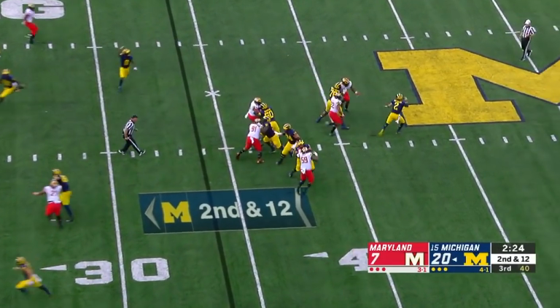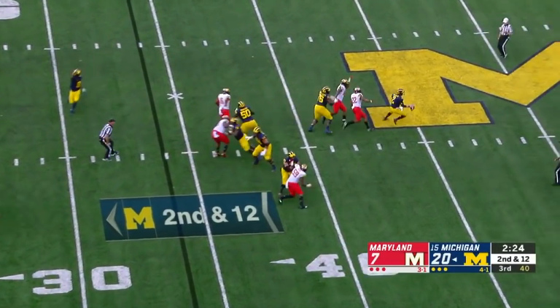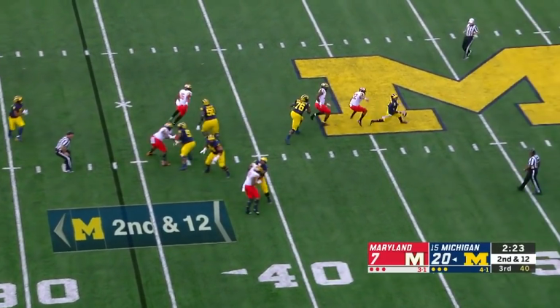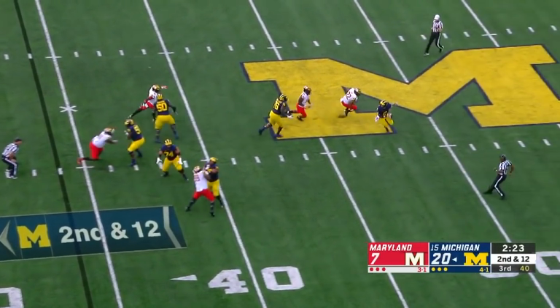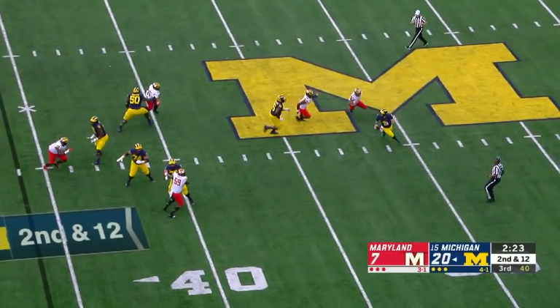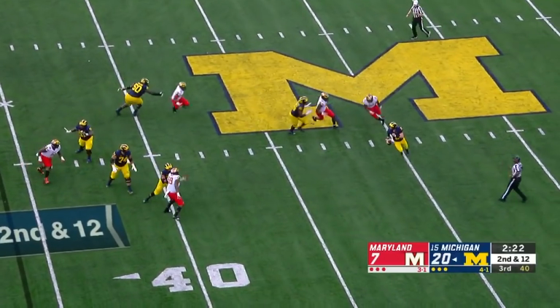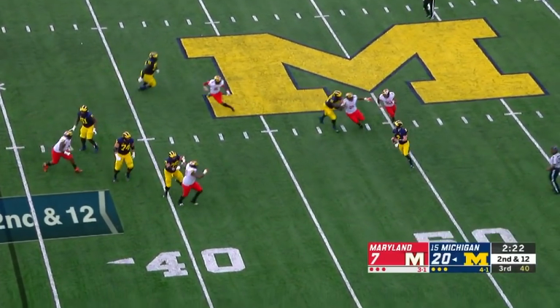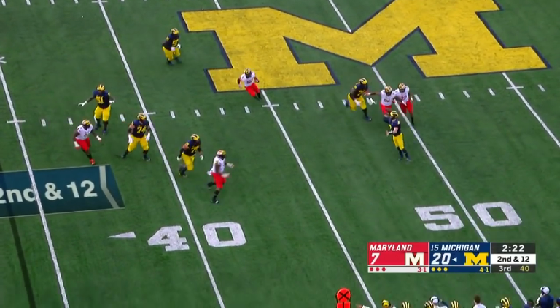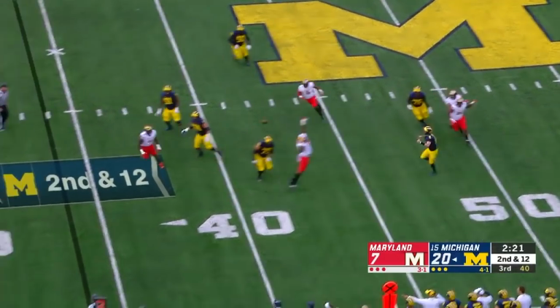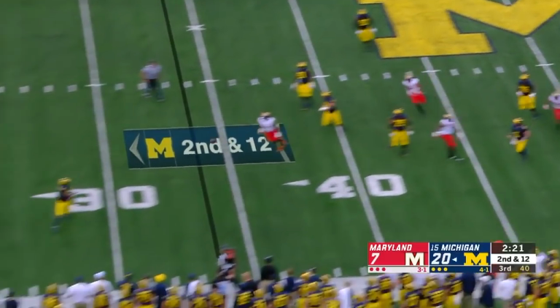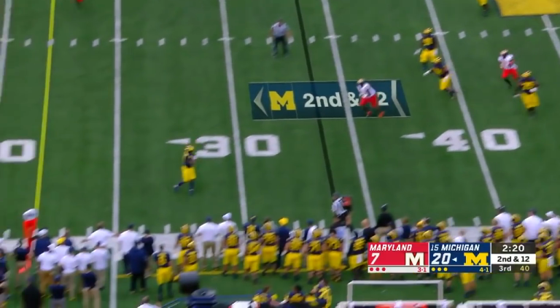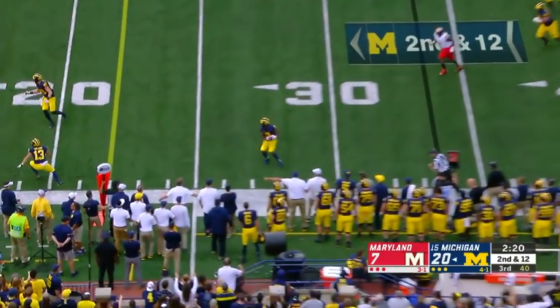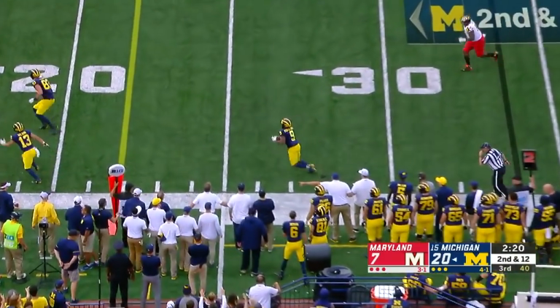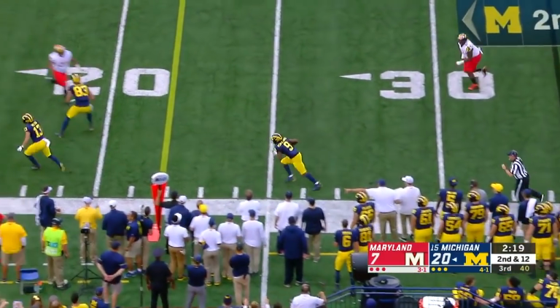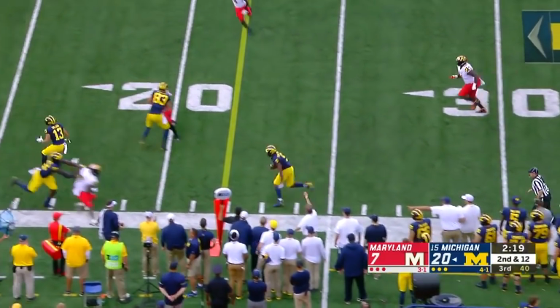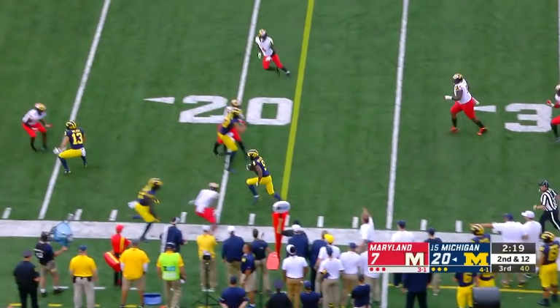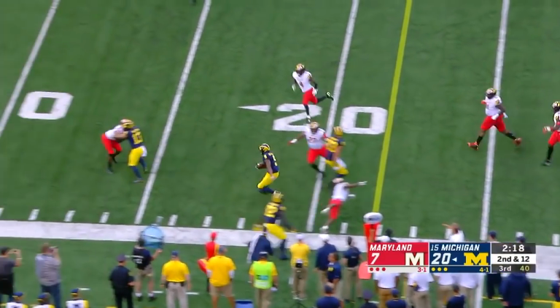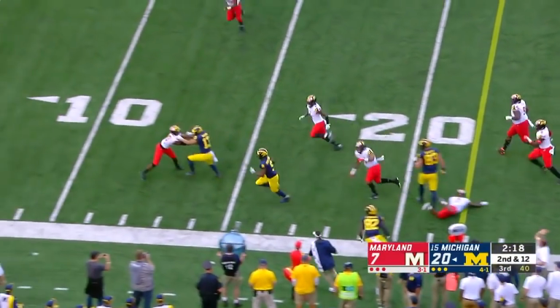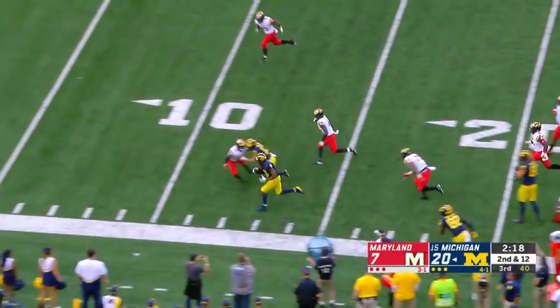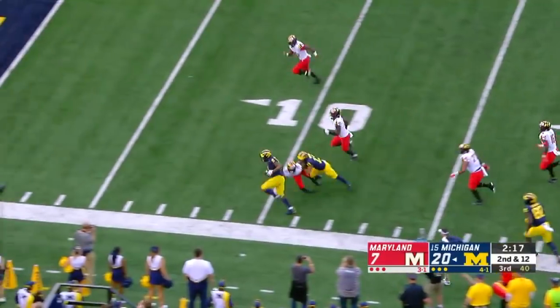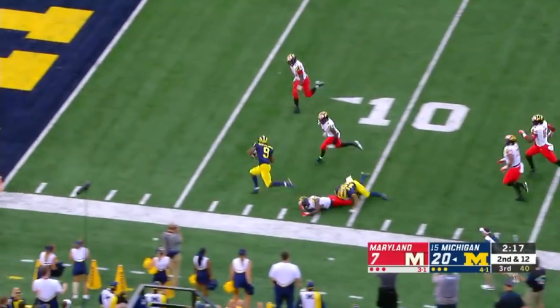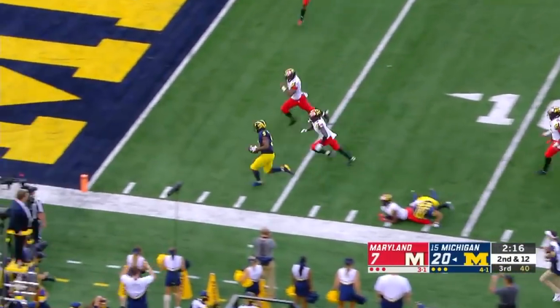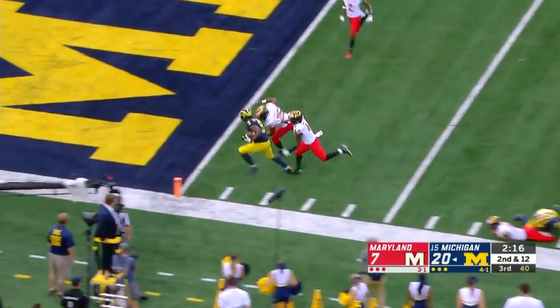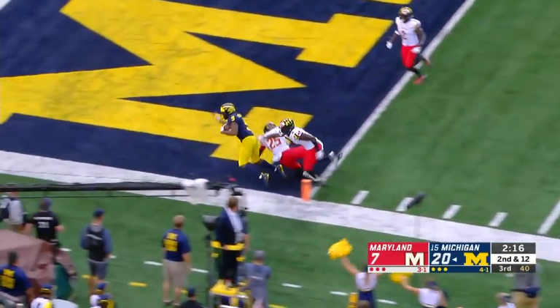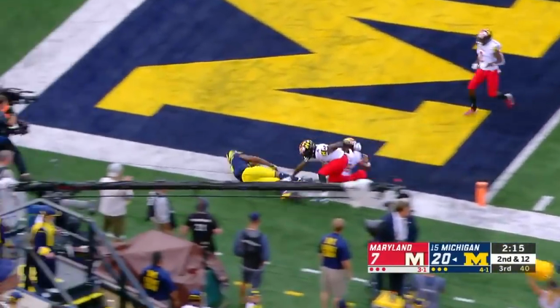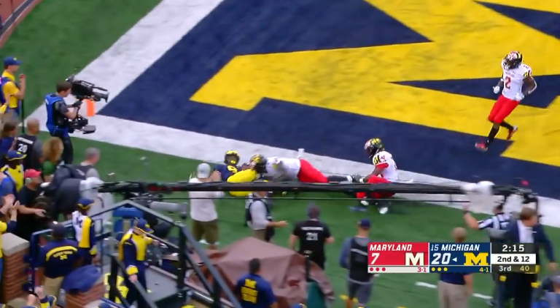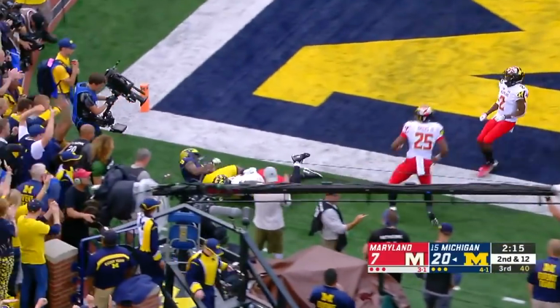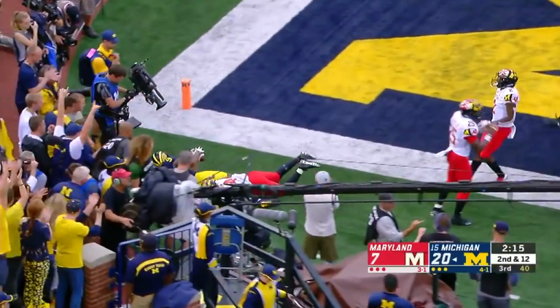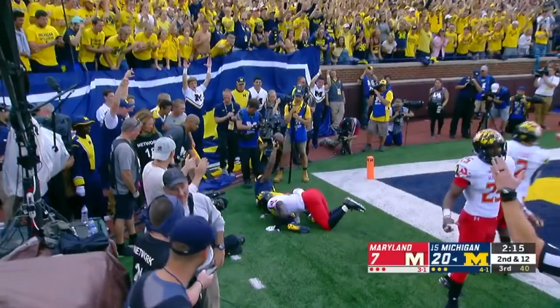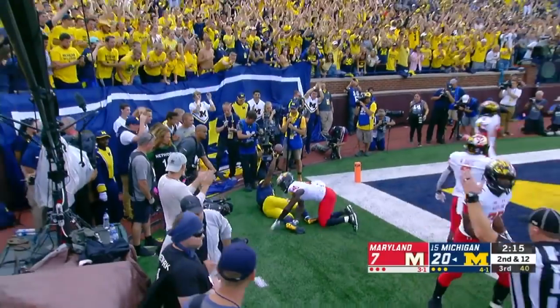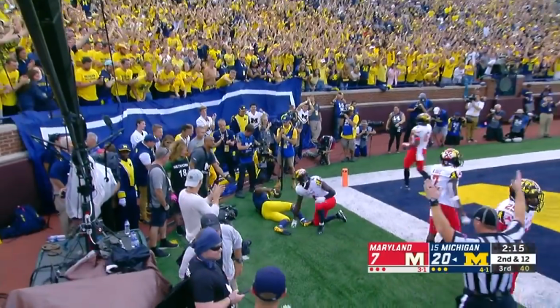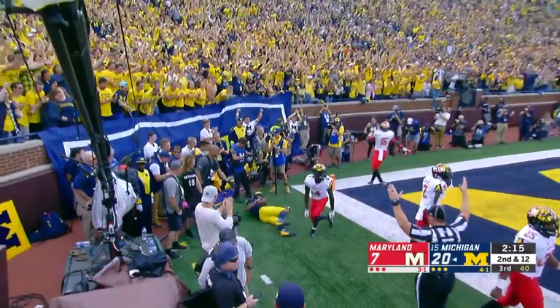Pressure up the middle — Patterson, elusive. Throwing on the run and completing. It's Peoples-Jones. Donovan Peoples-Jones. Touchdown Michigan.